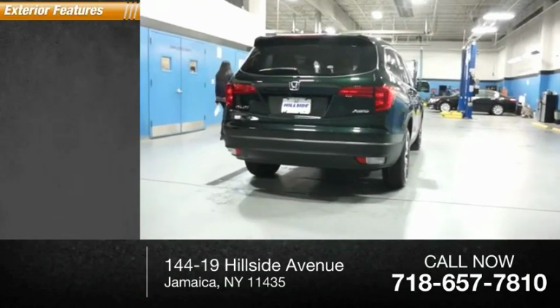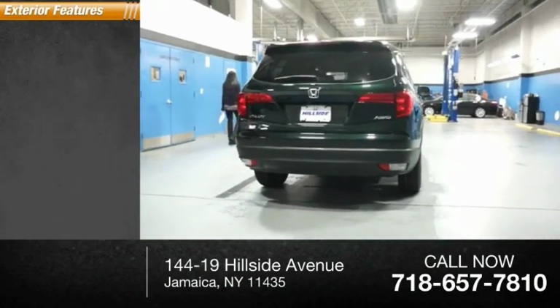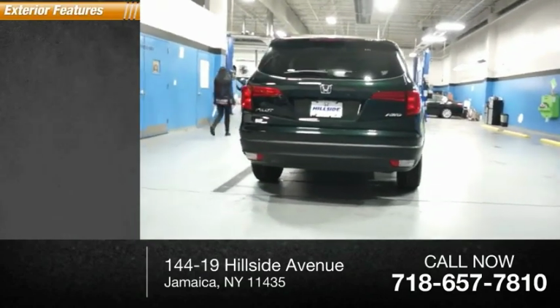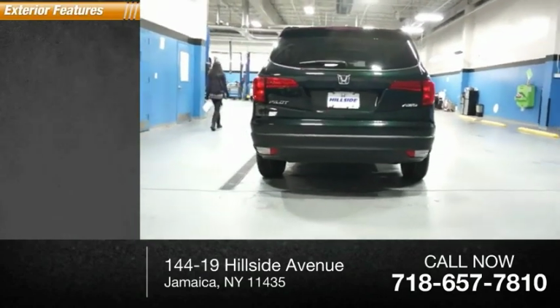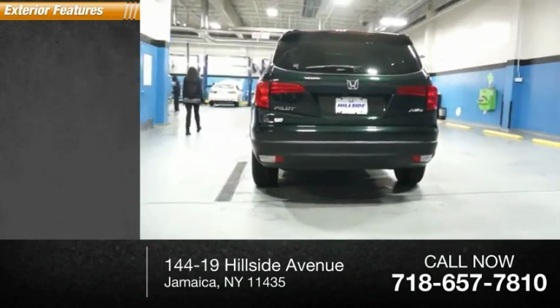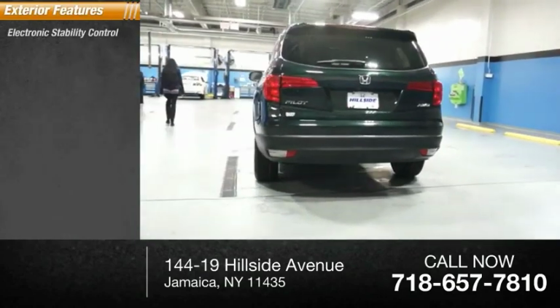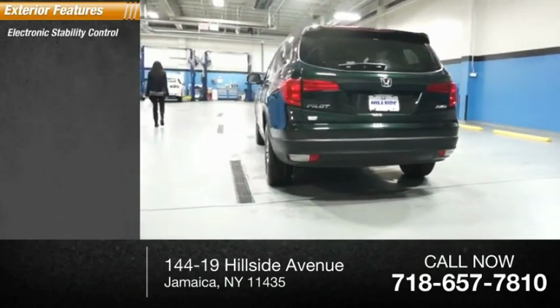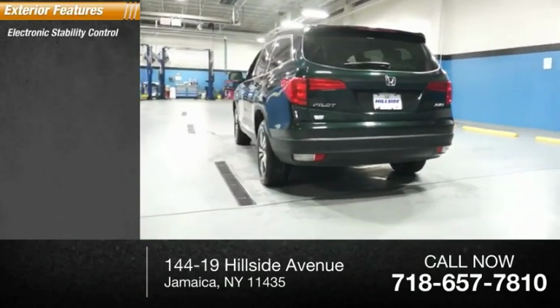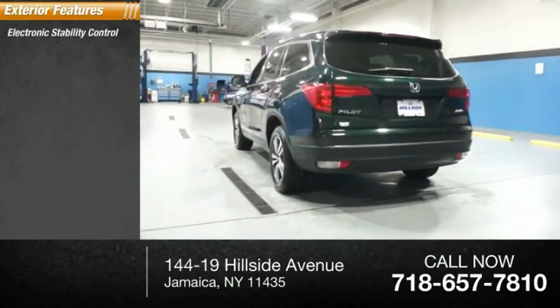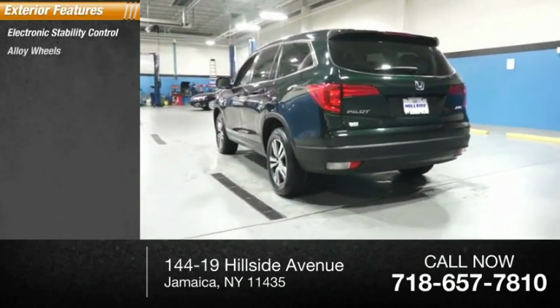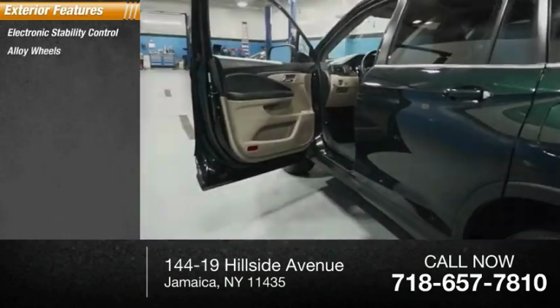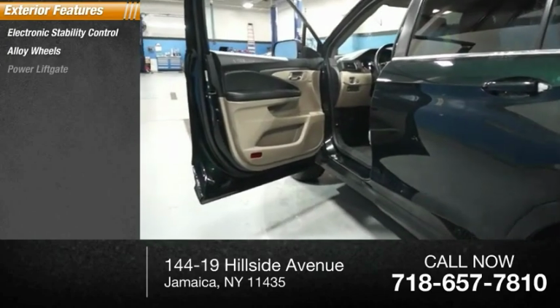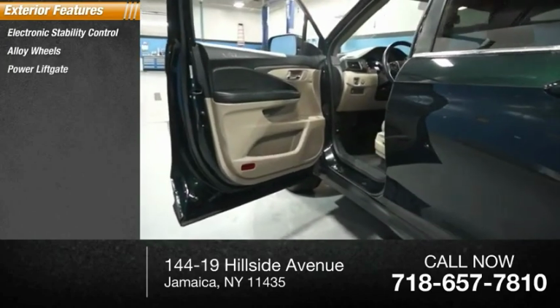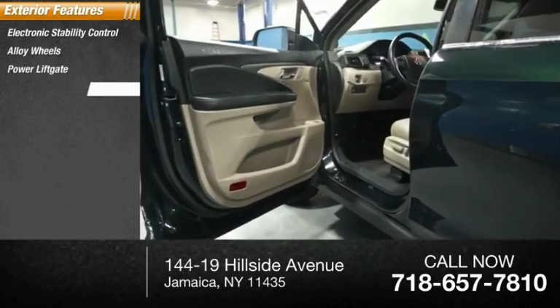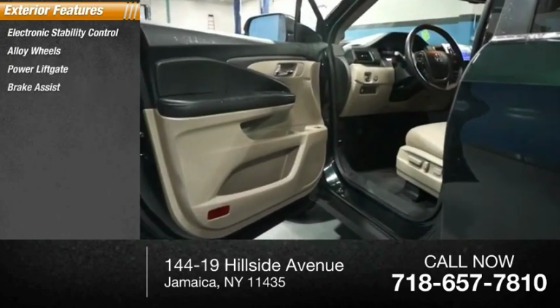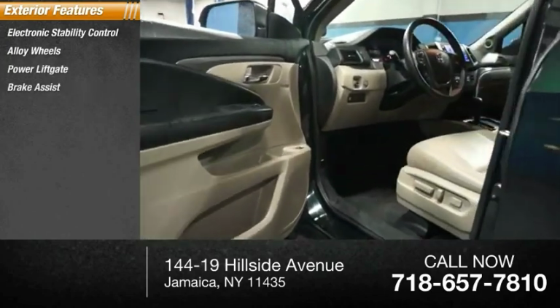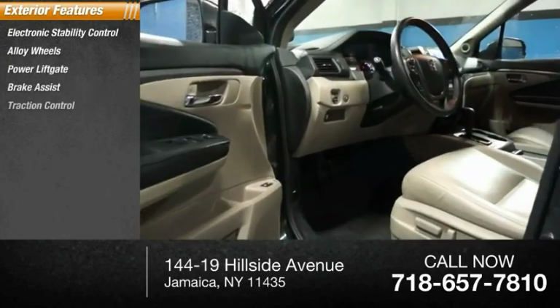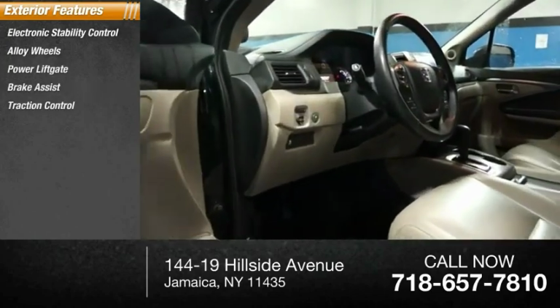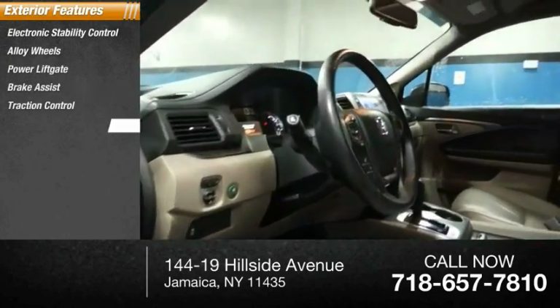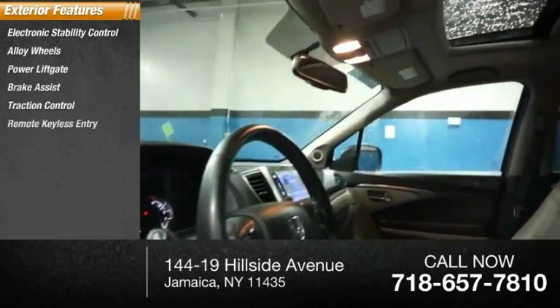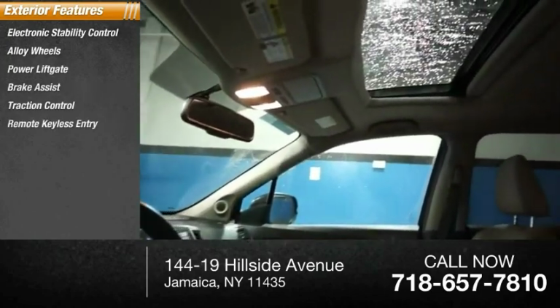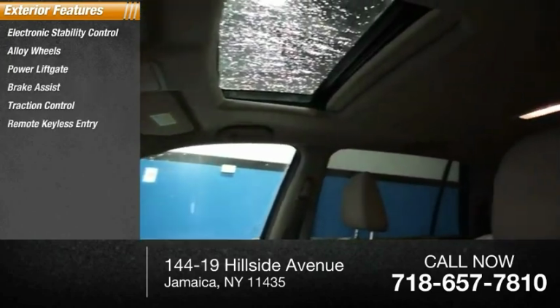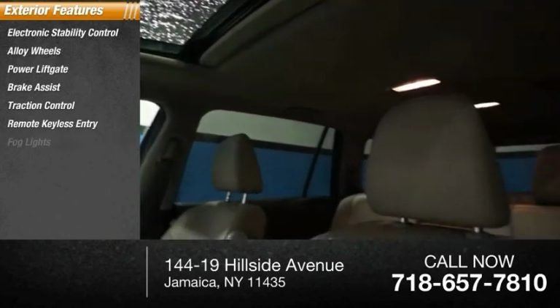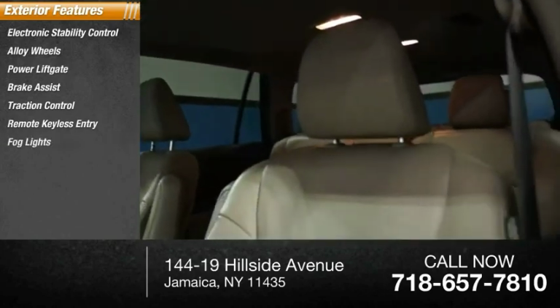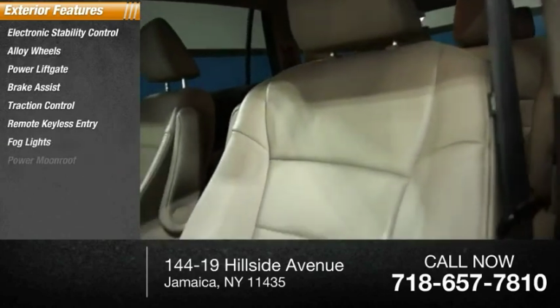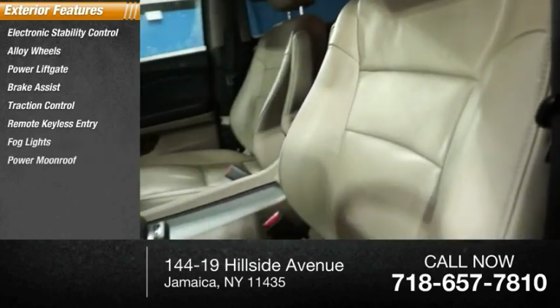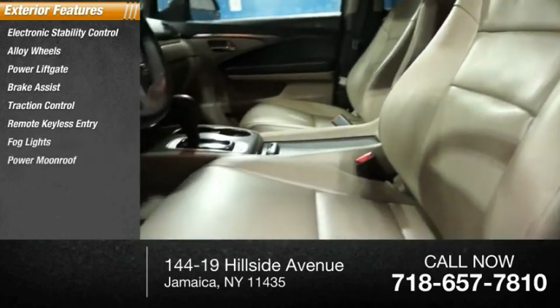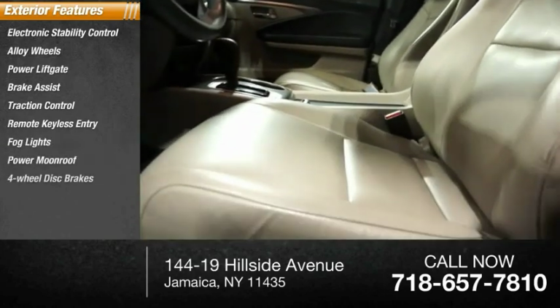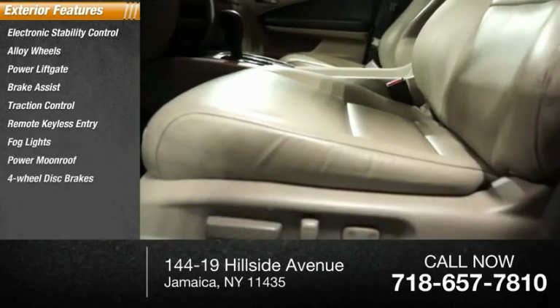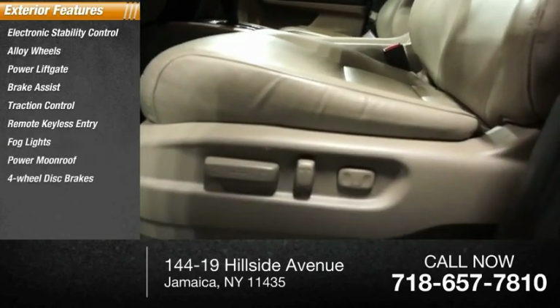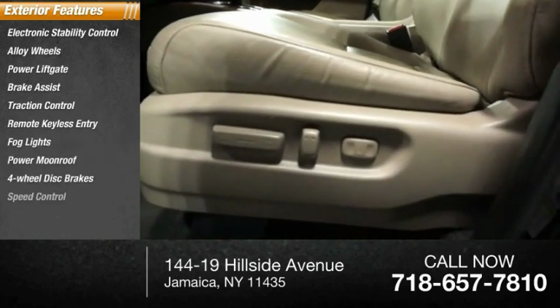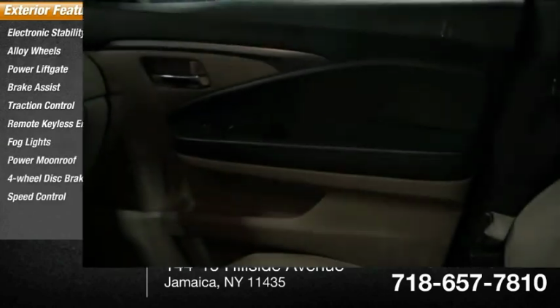Here are some of this vehicle's great options: electronic stability control, alloy wheels, power lift gate, brake assist, traction control, remote keyless entry, fog lights, power moonroof, four-wheel disc brakes, and speed control.